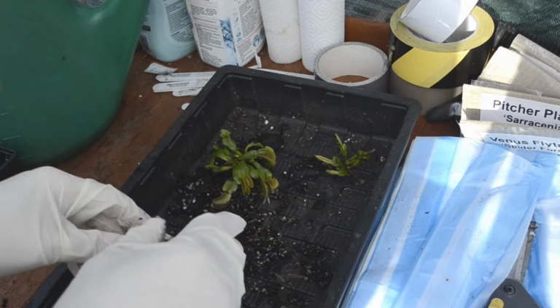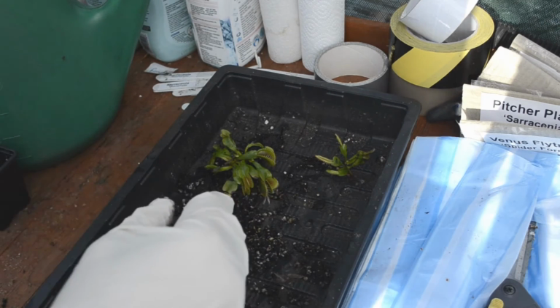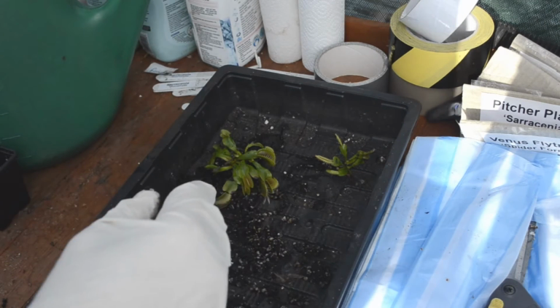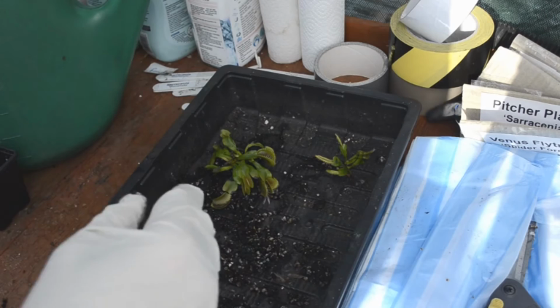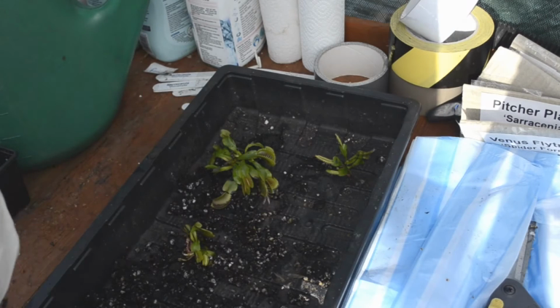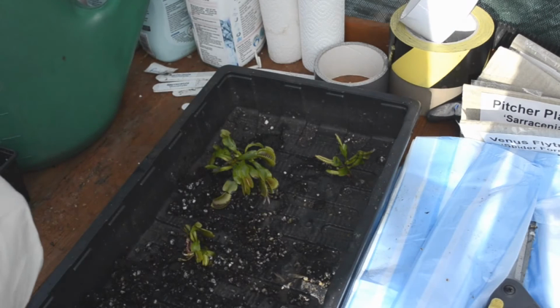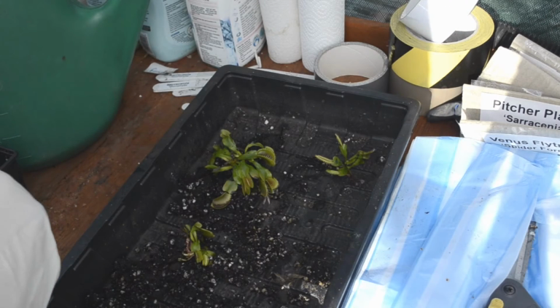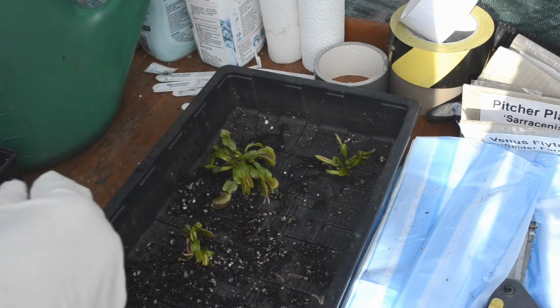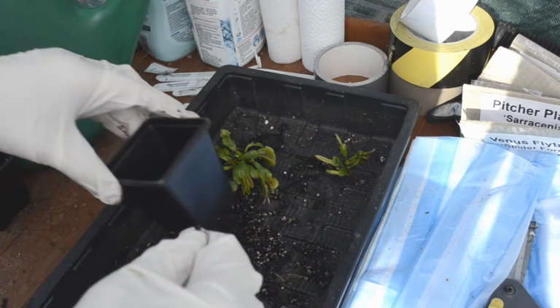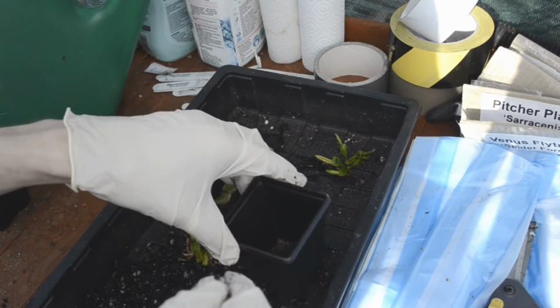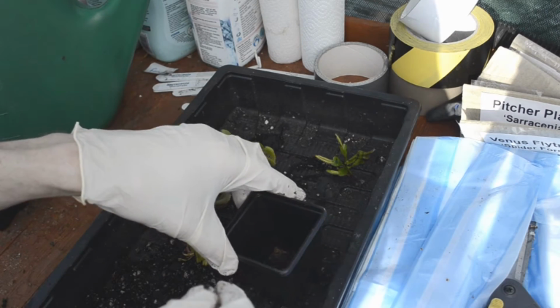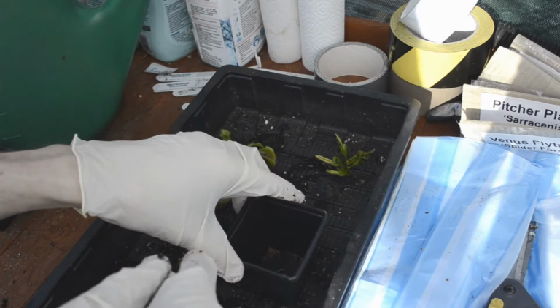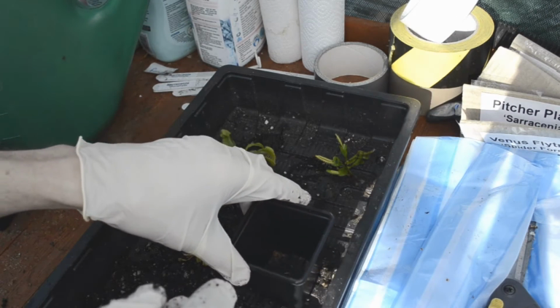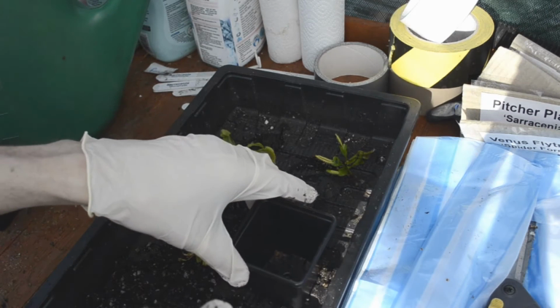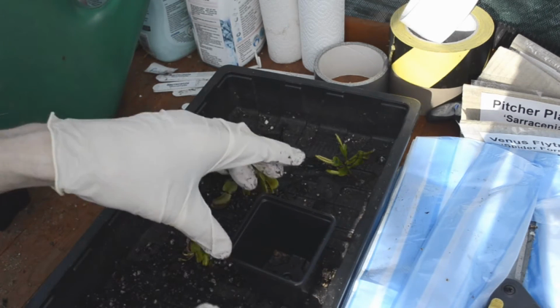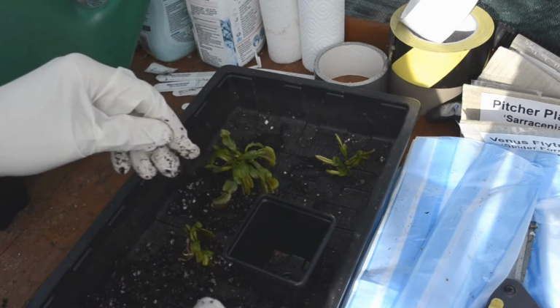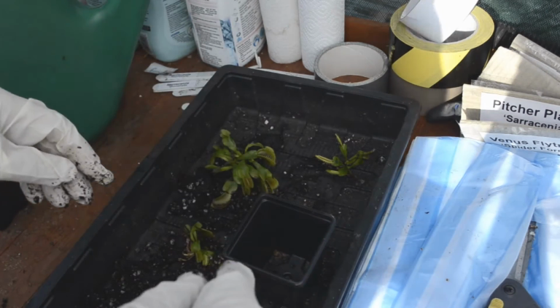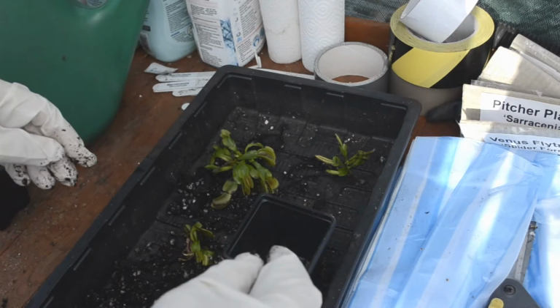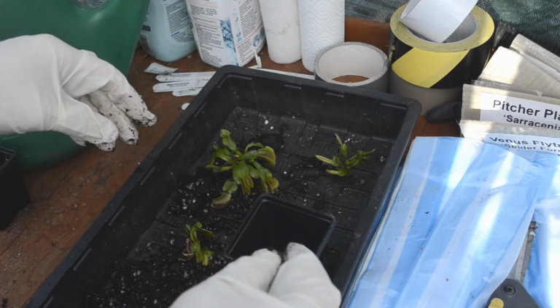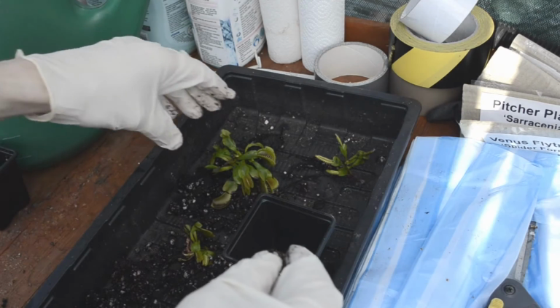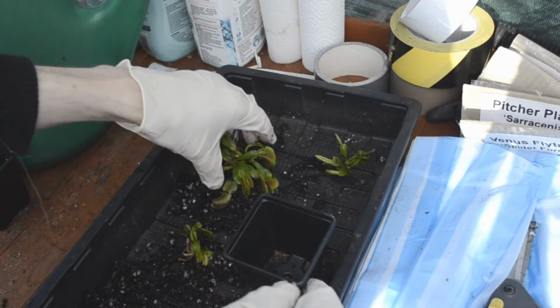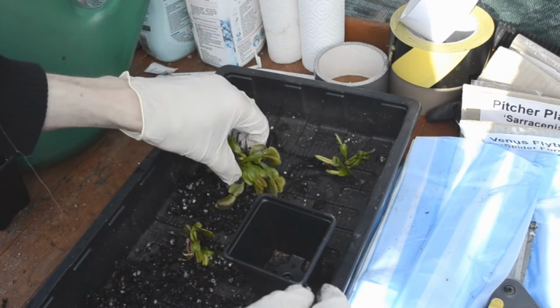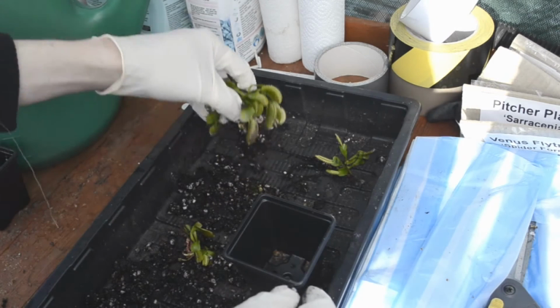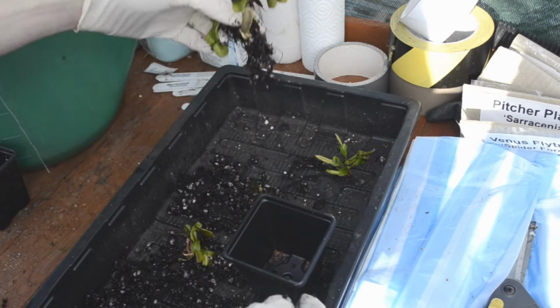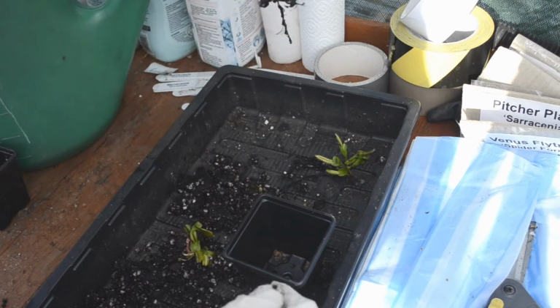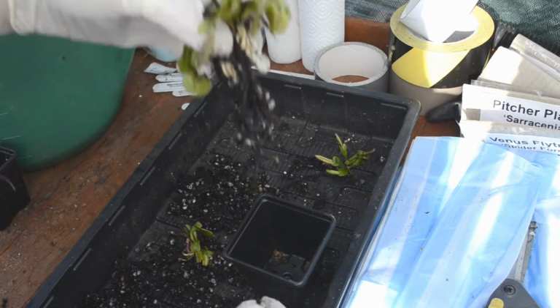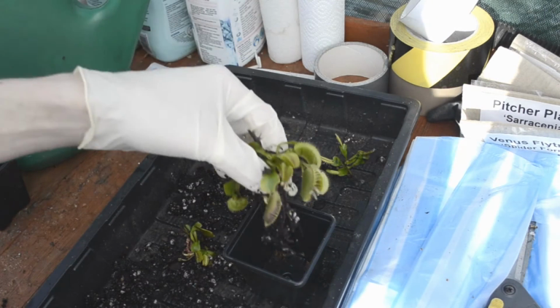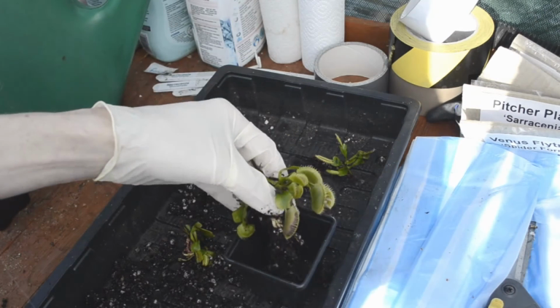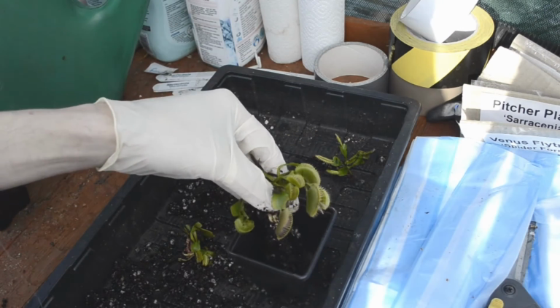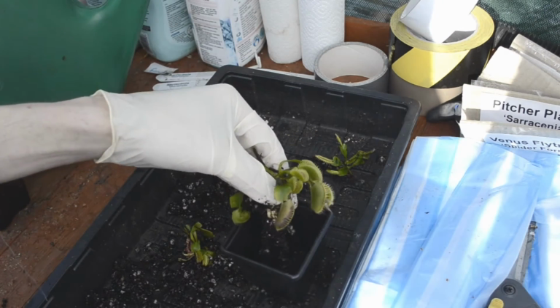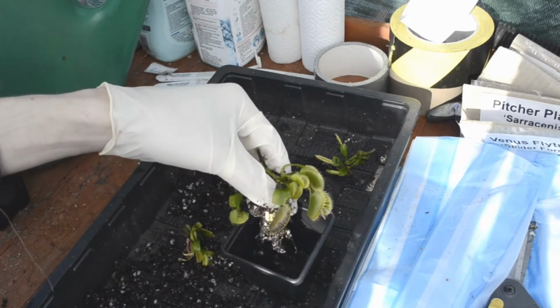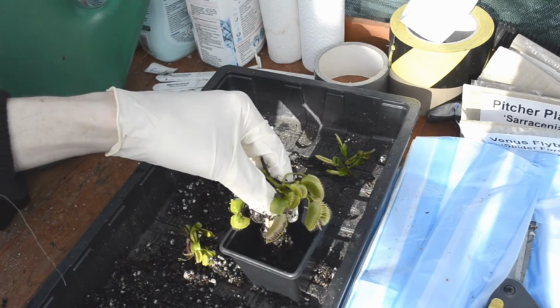I have the joy and pleasure of doing this to 600 plants pretty much every year — so fun. So then, hold the plants above the pot you're going to put them in.